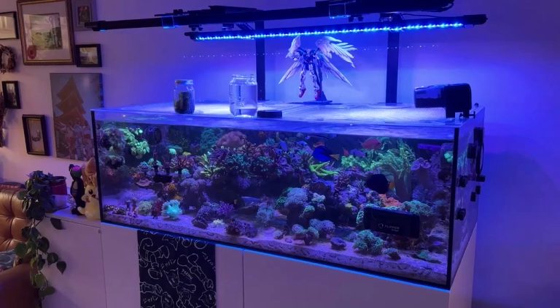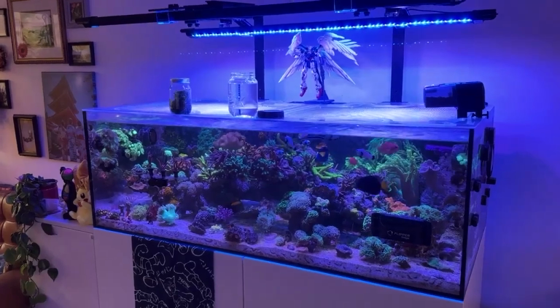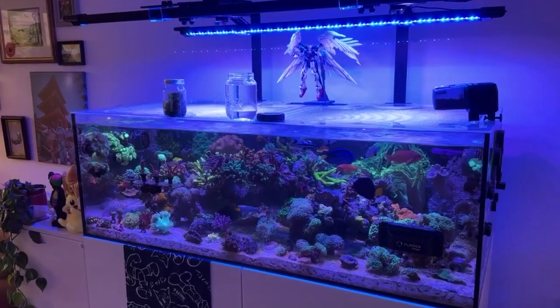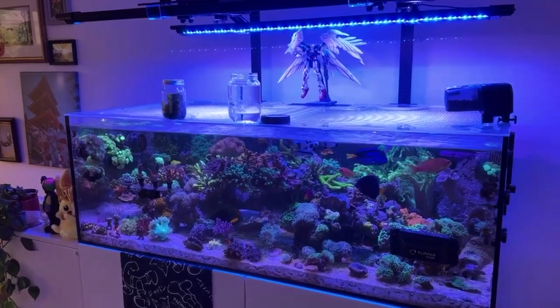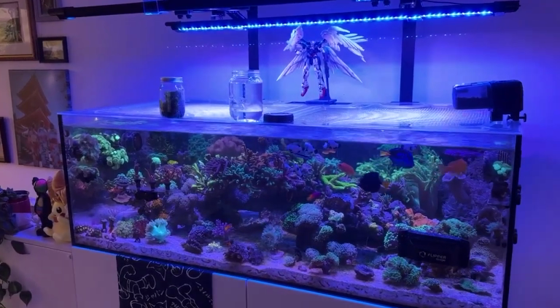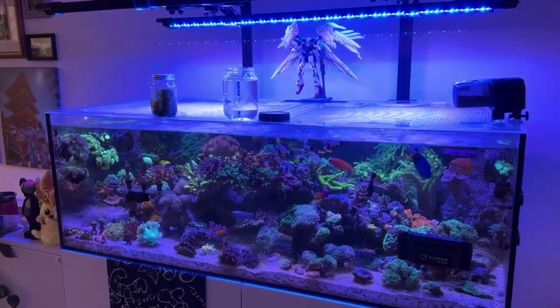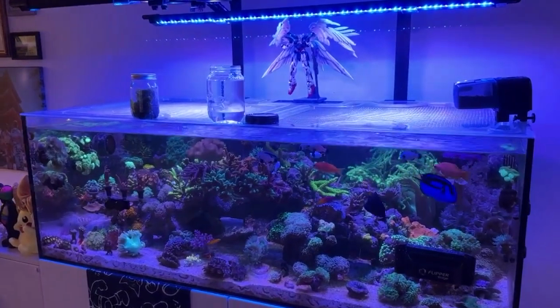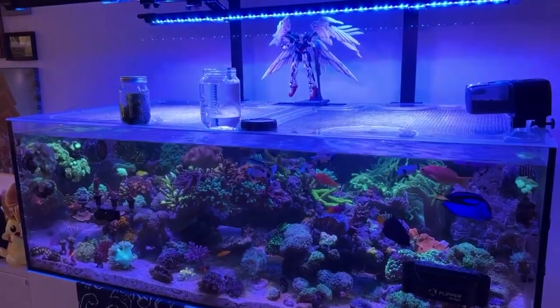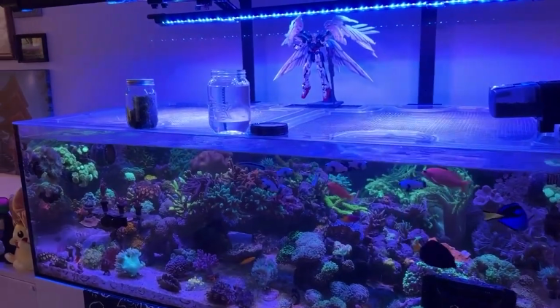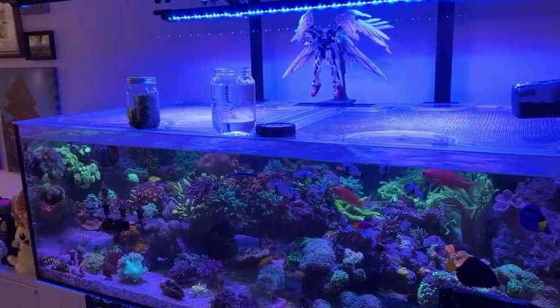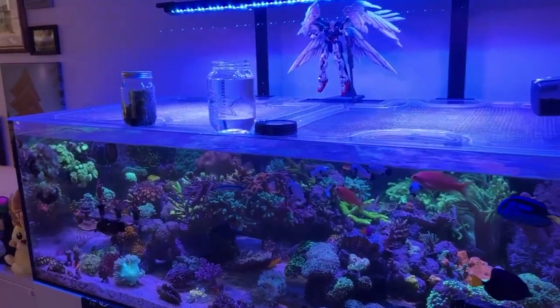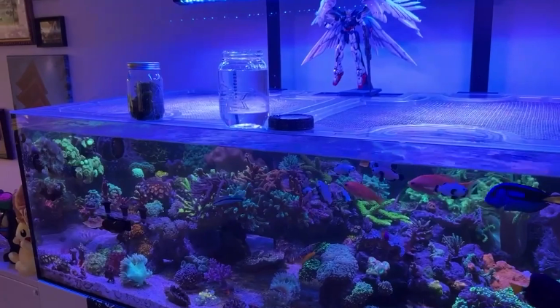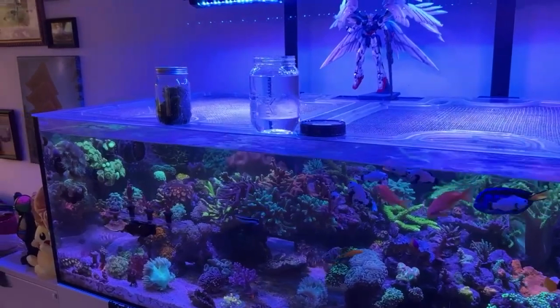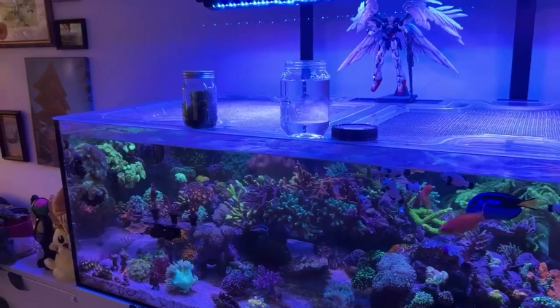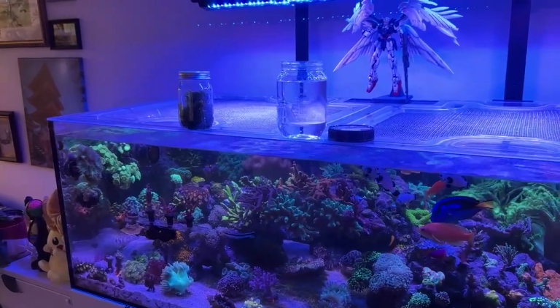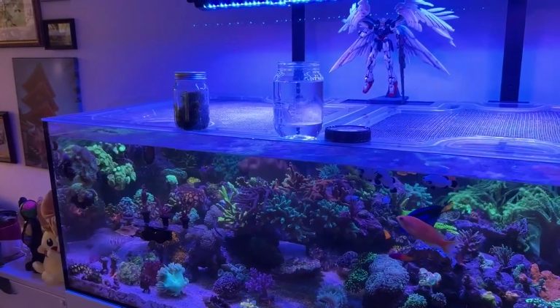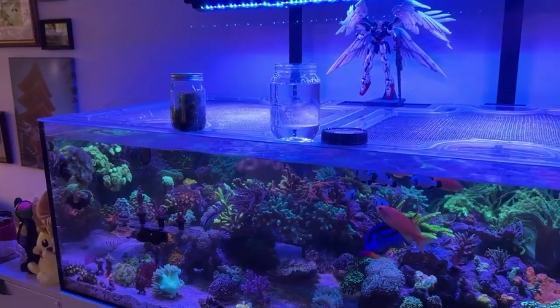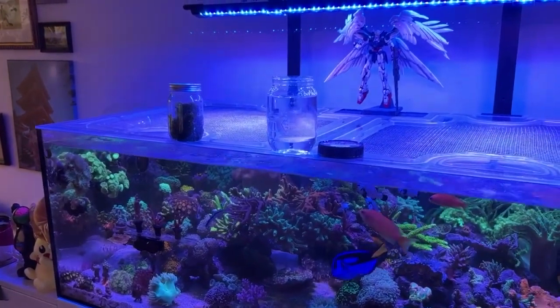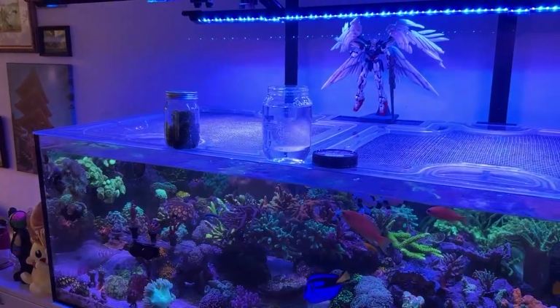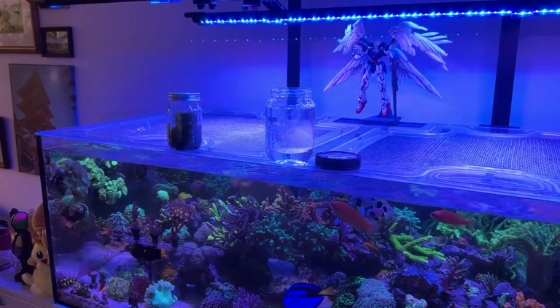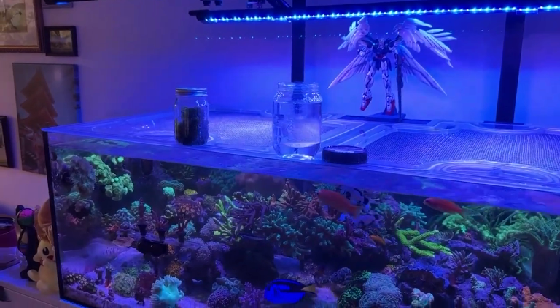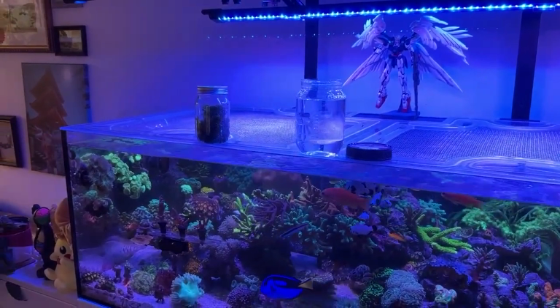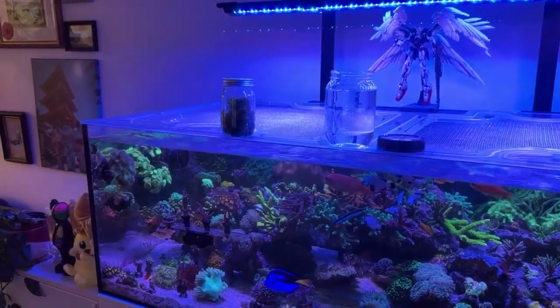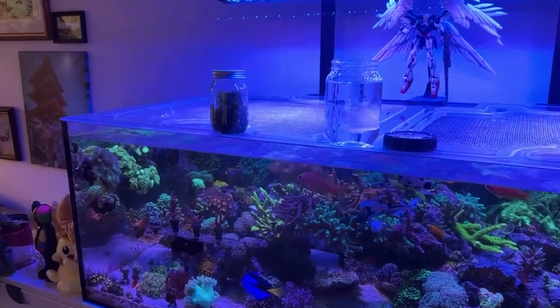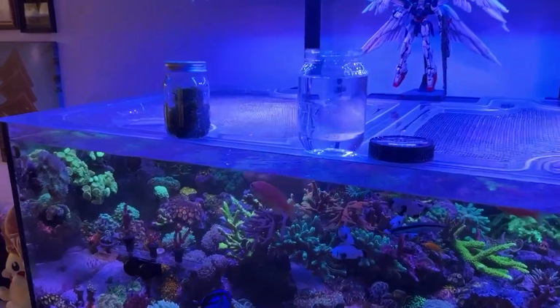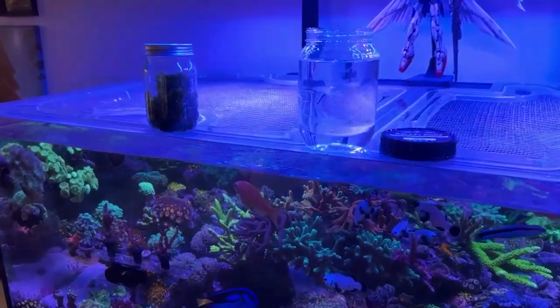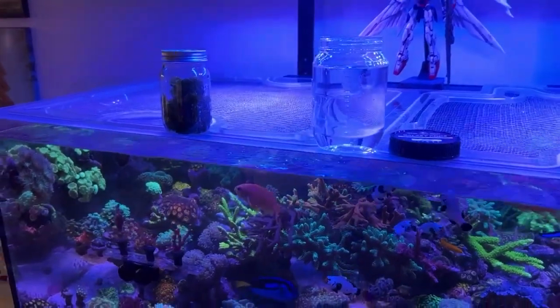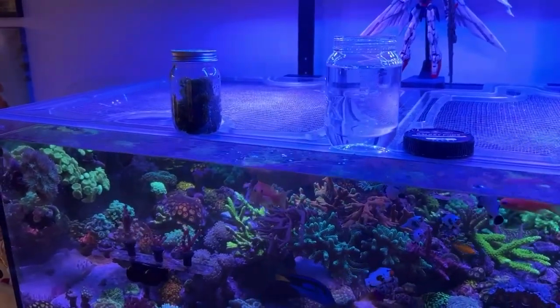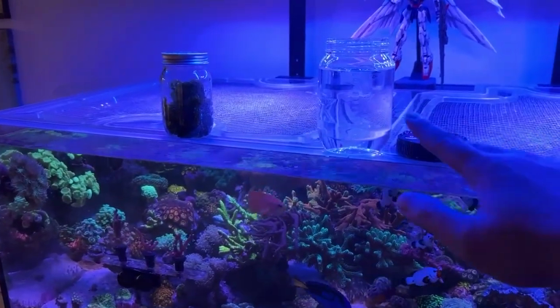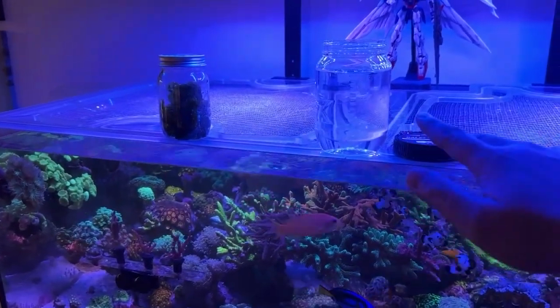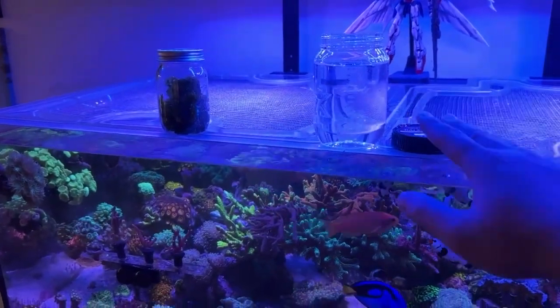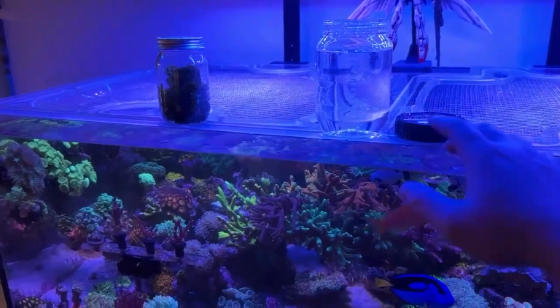What's up guys, ReeferNYC back with another video. Today we're doing something a little different — I just want to tell you about a new product I'm going to be trying out. It's from AlgaeBarn. Just got my monthly pod shipment in.